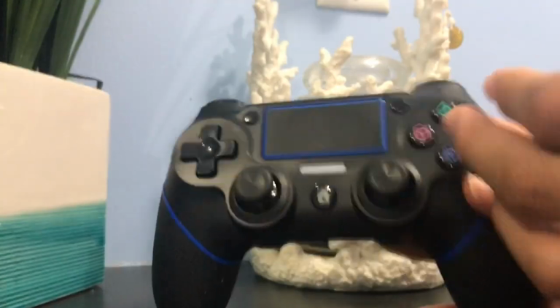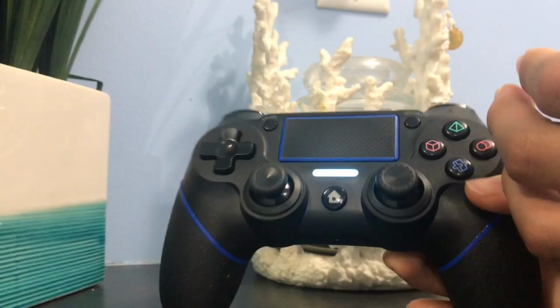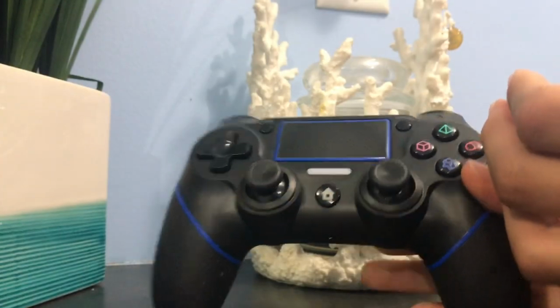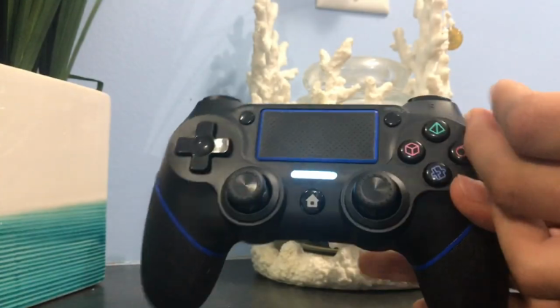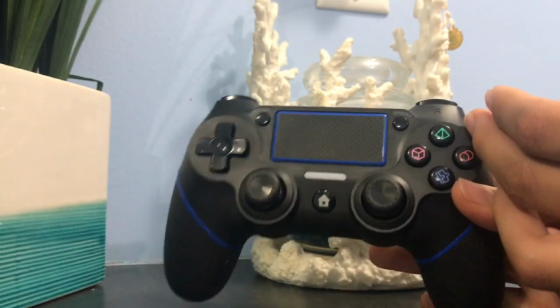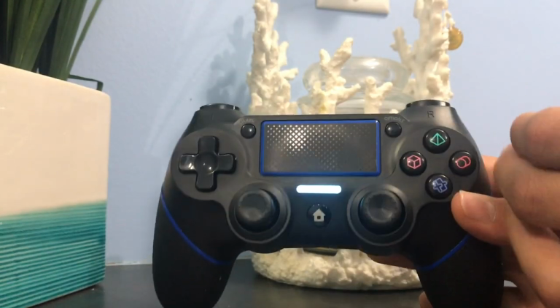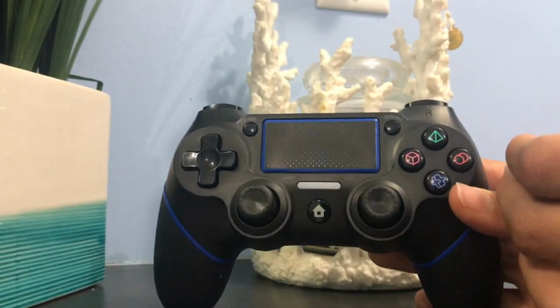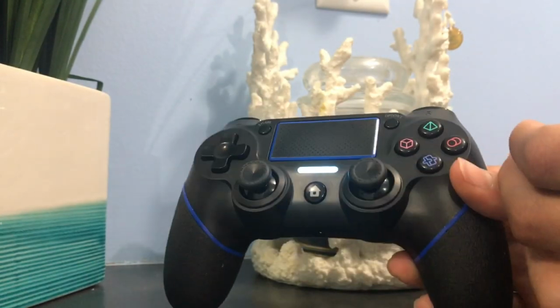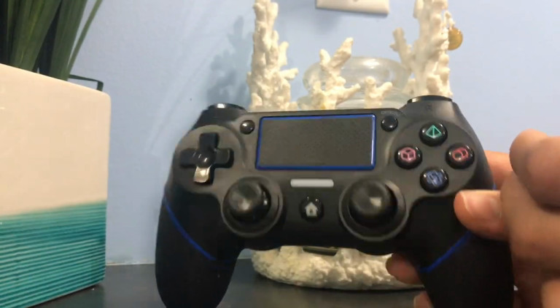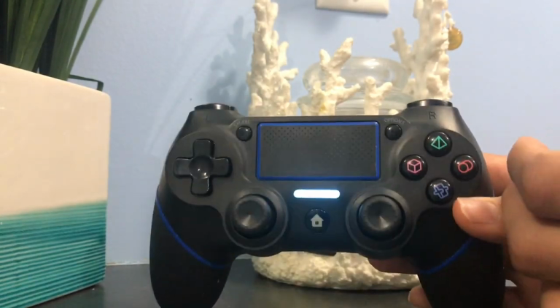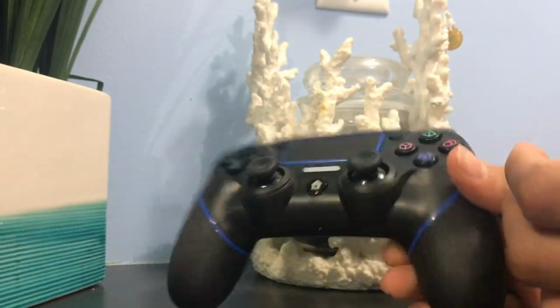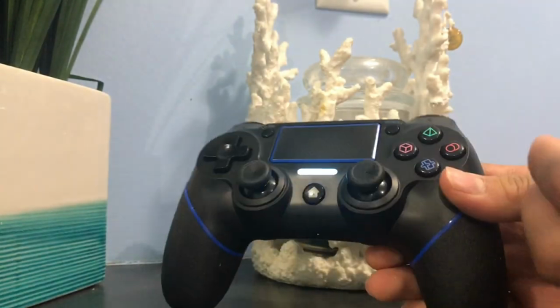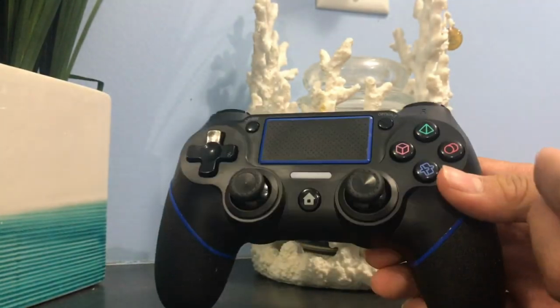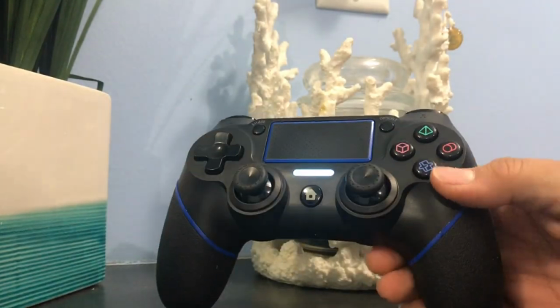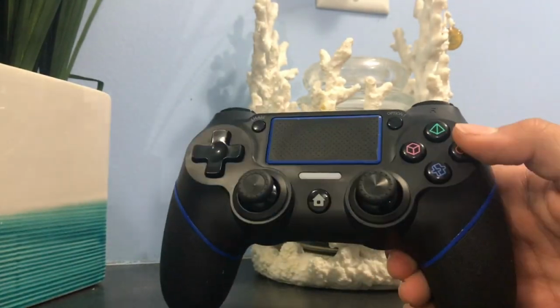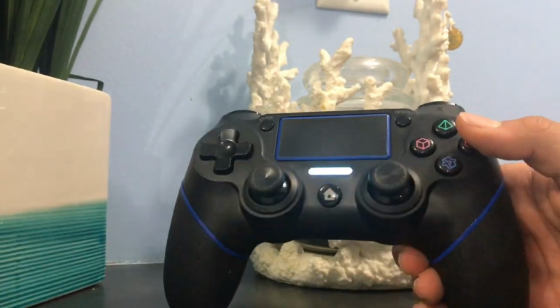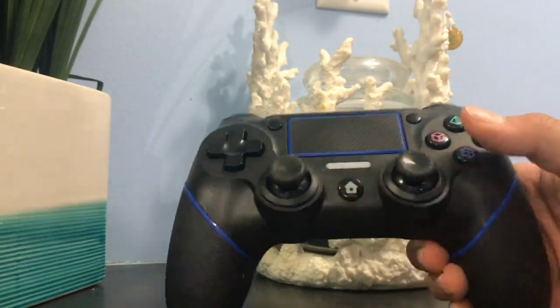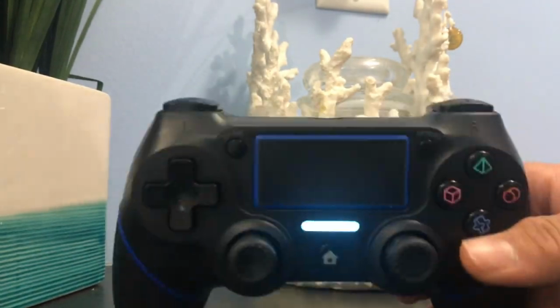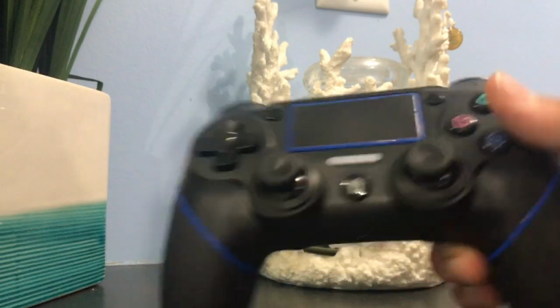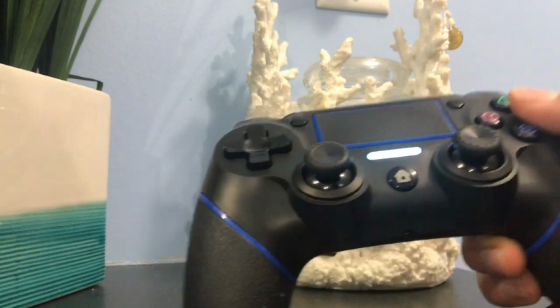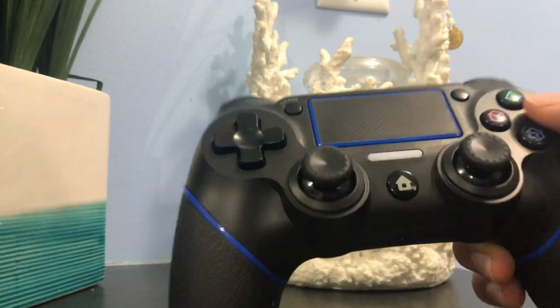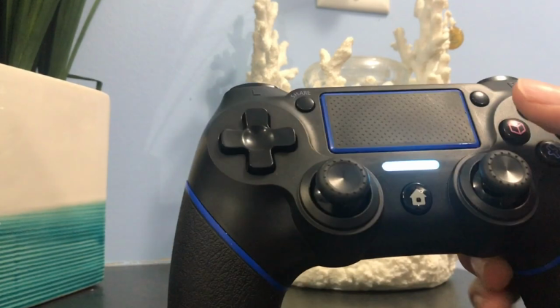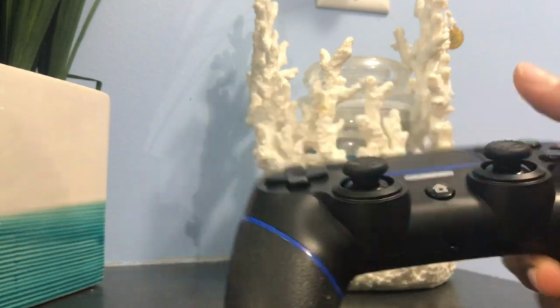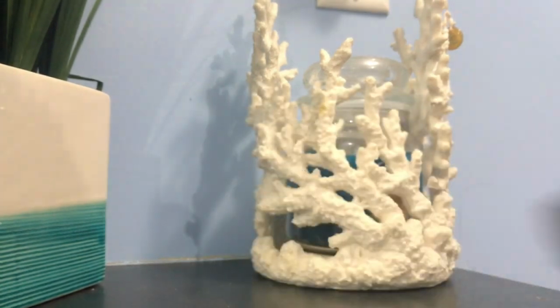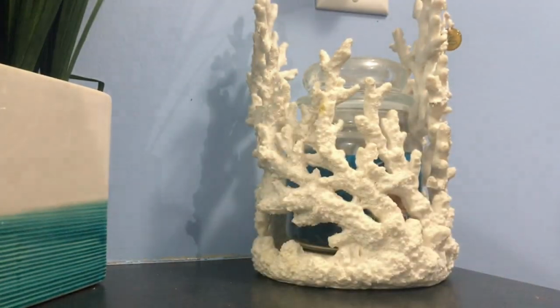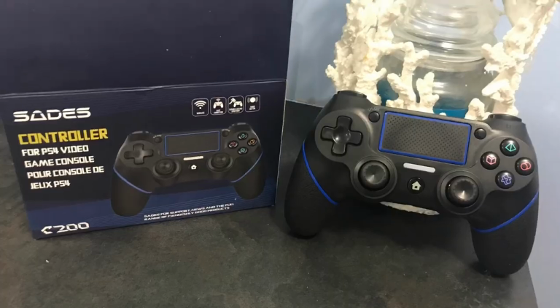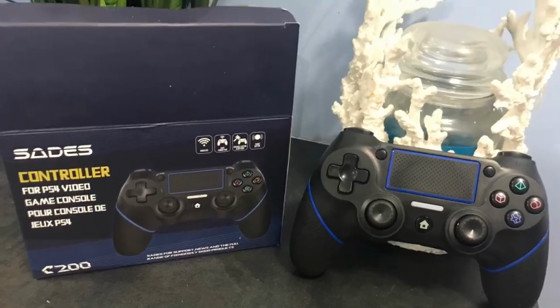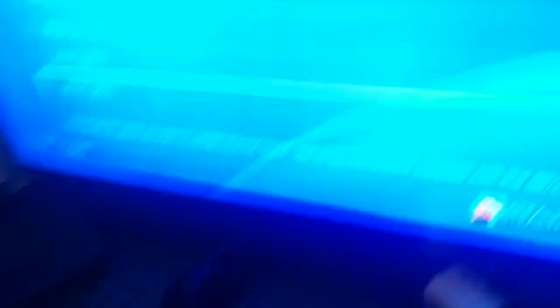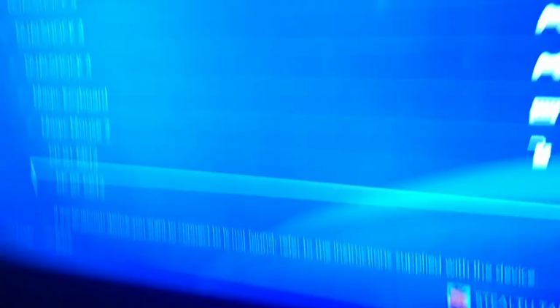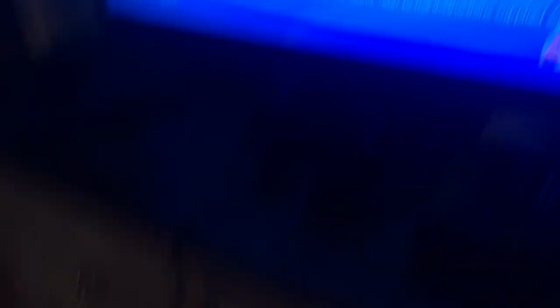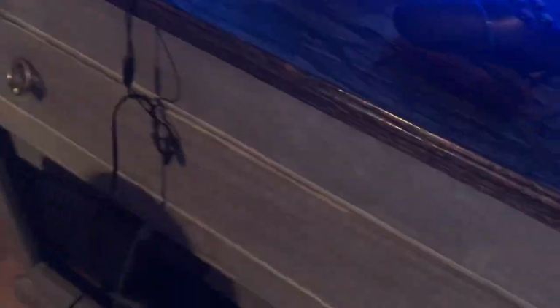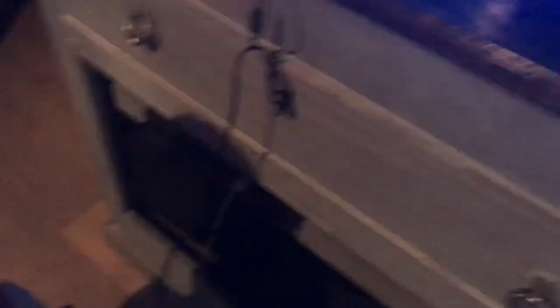So I'm going to connect this to my PlayStation. We'll connect this bad boy.